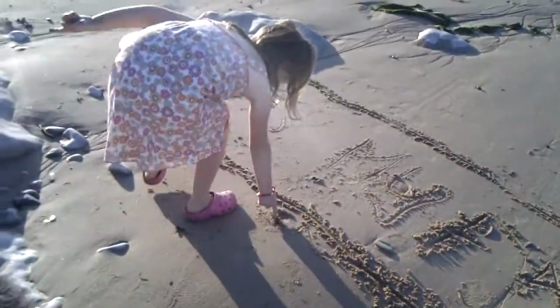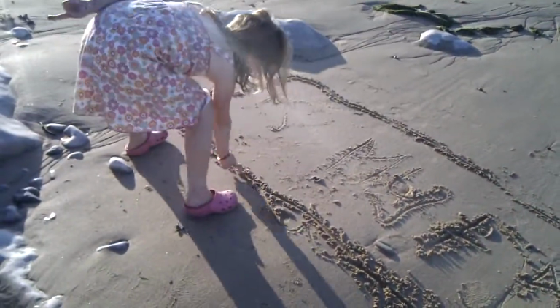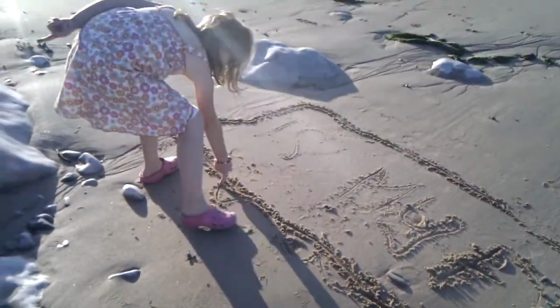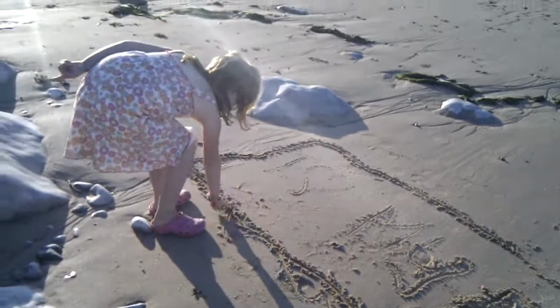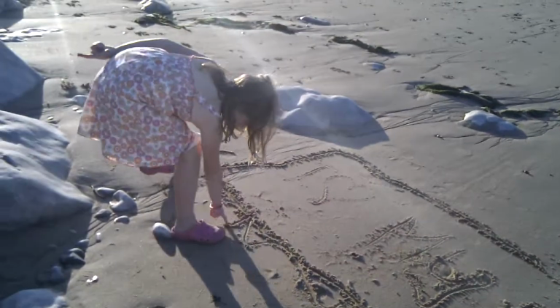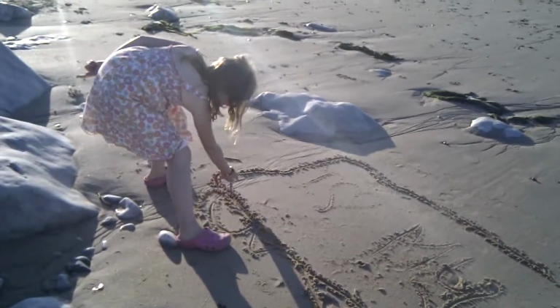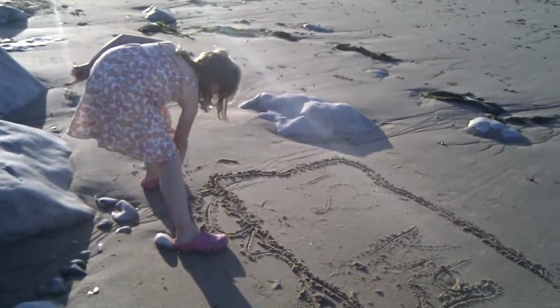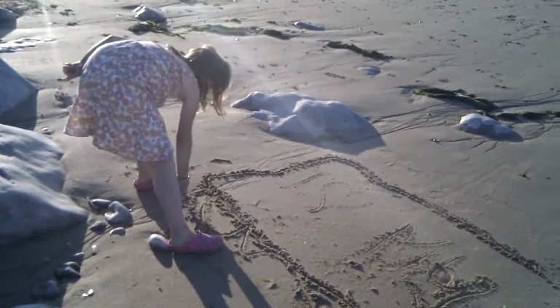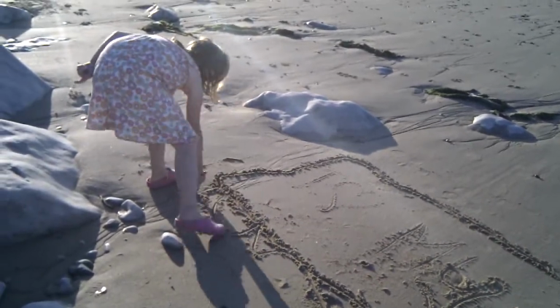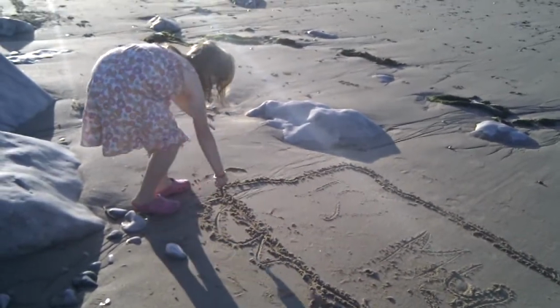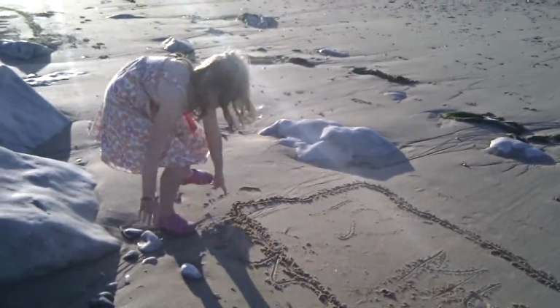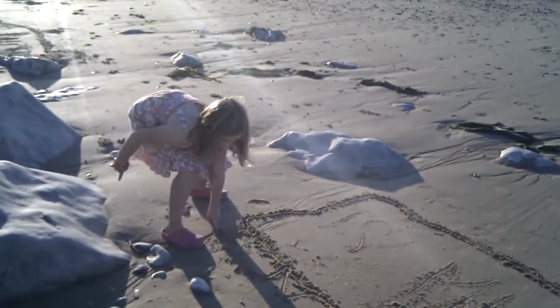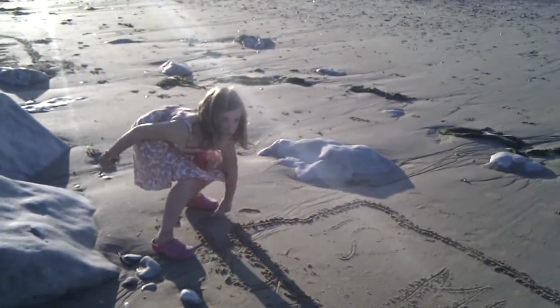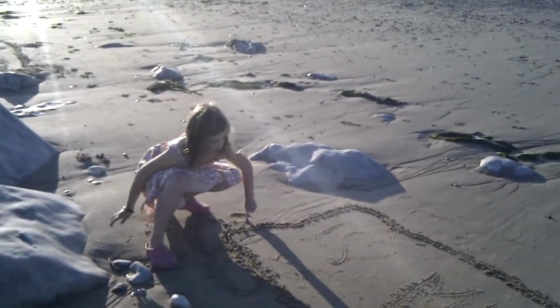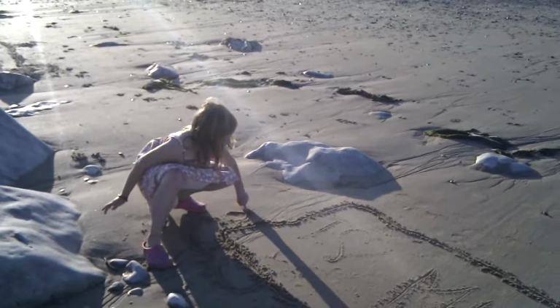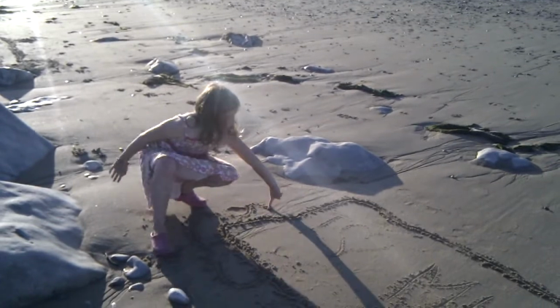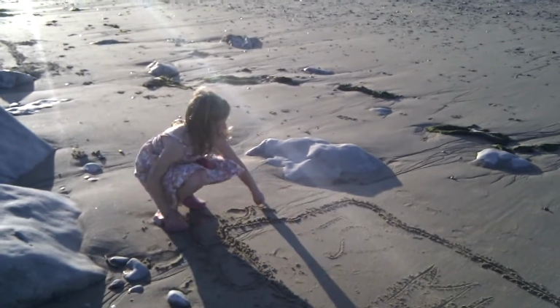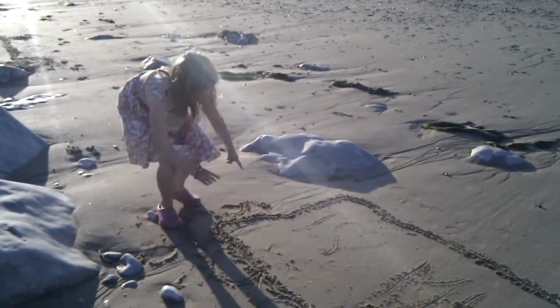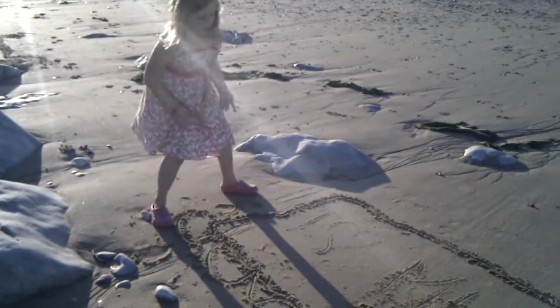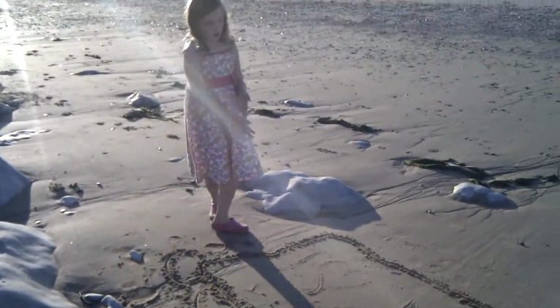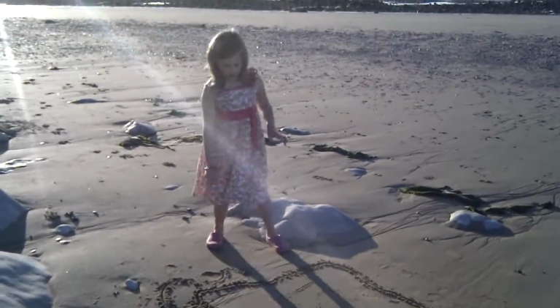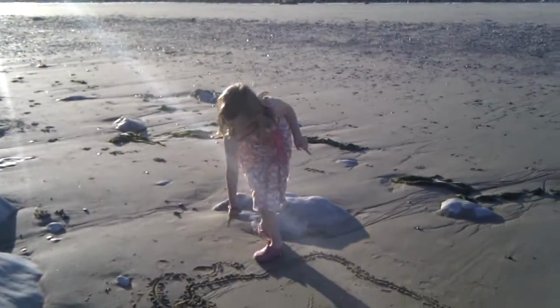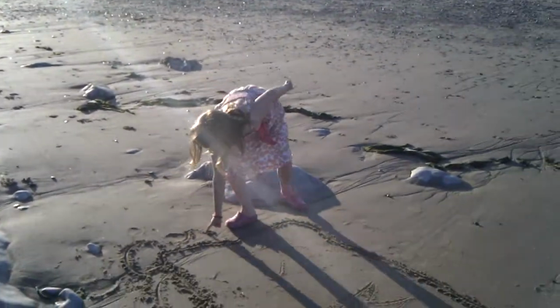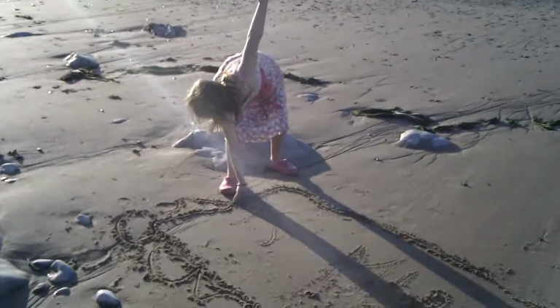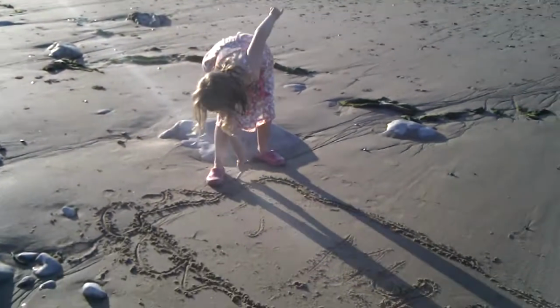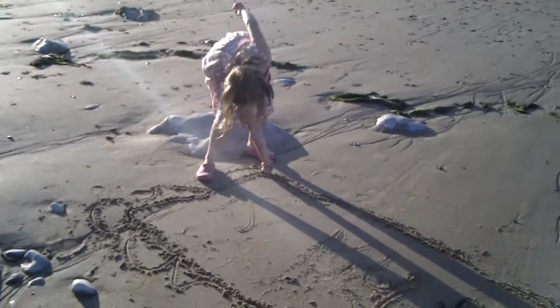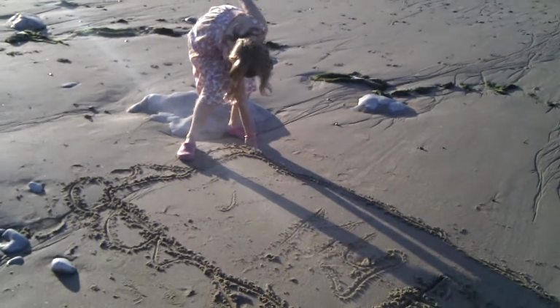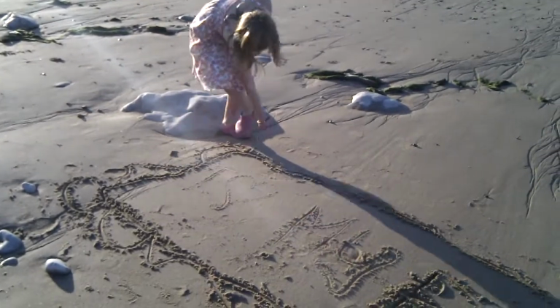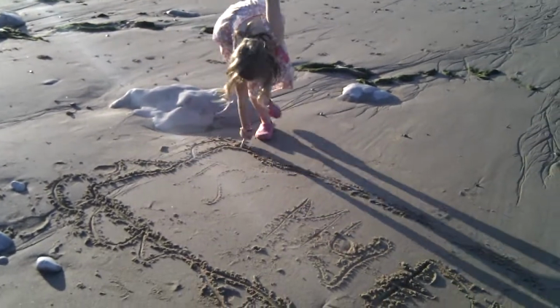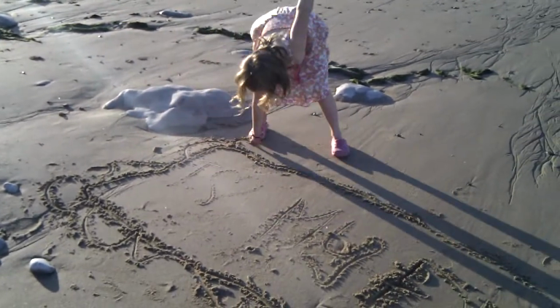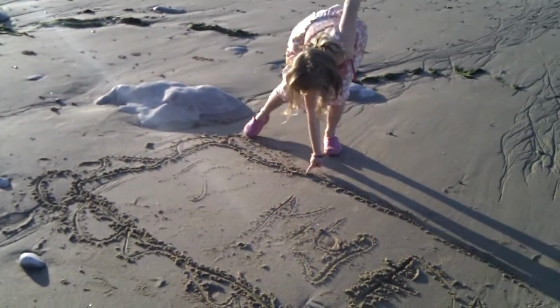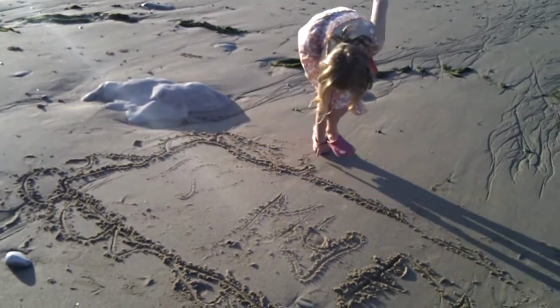You should try this. Just go to your local beach, or the next time you go to the beach, it could work. Just sand drawing — it's the fun and amazing way to do everything.